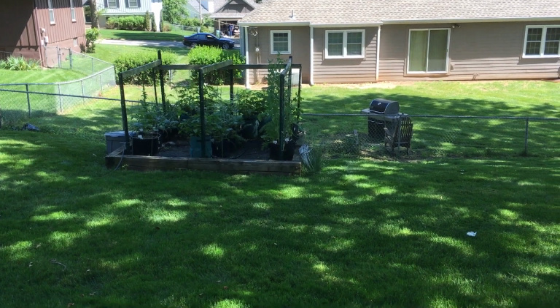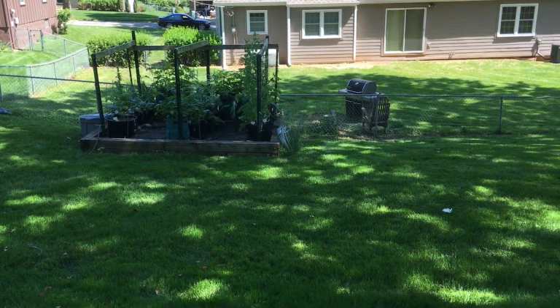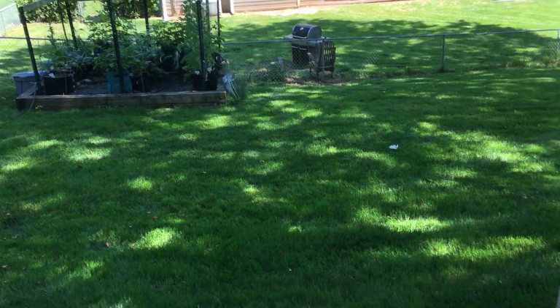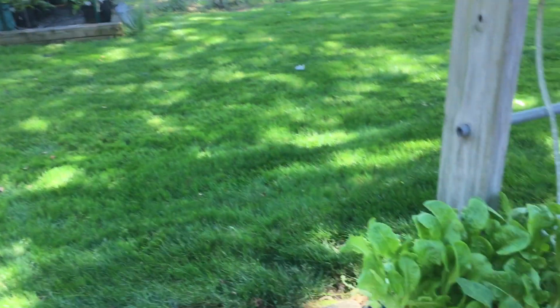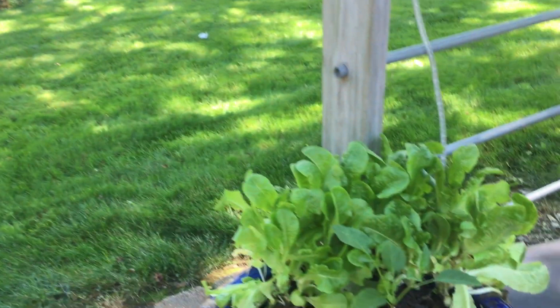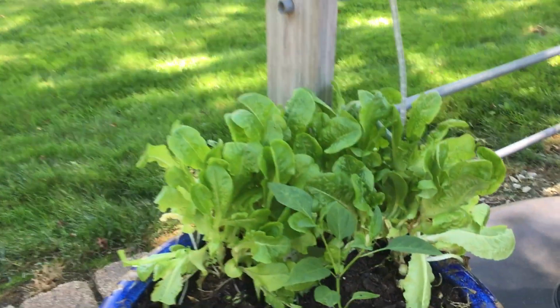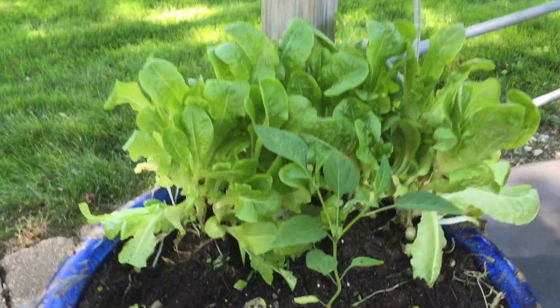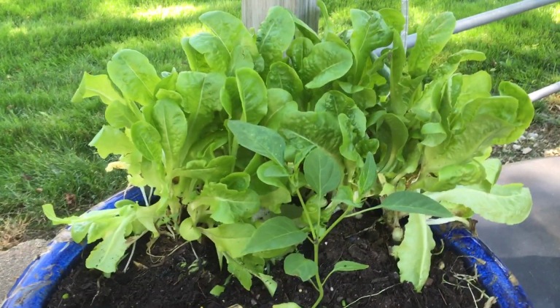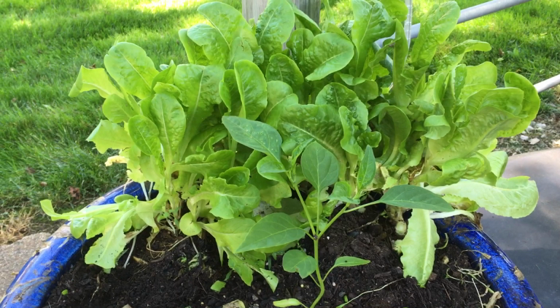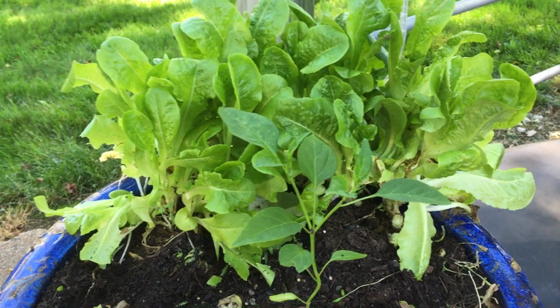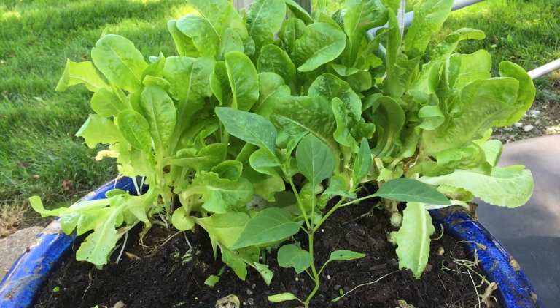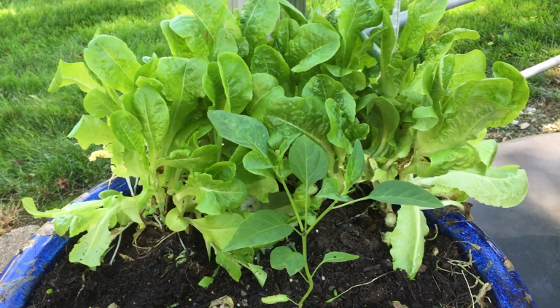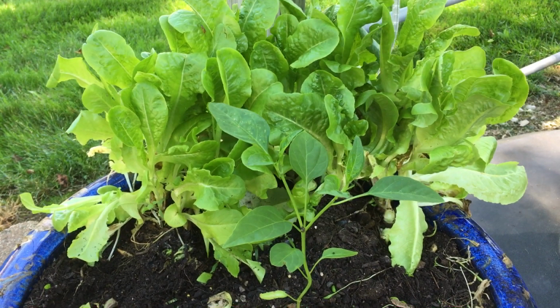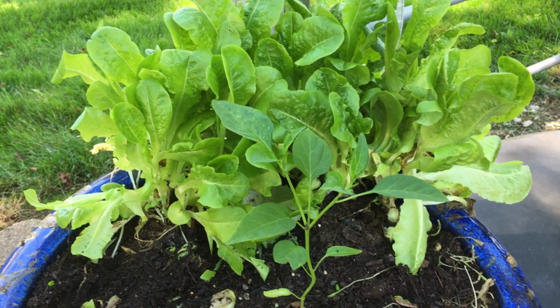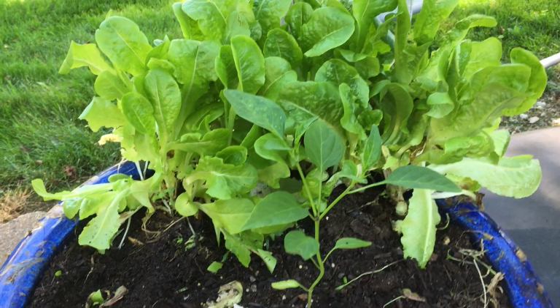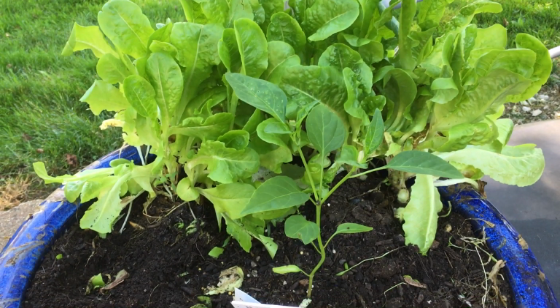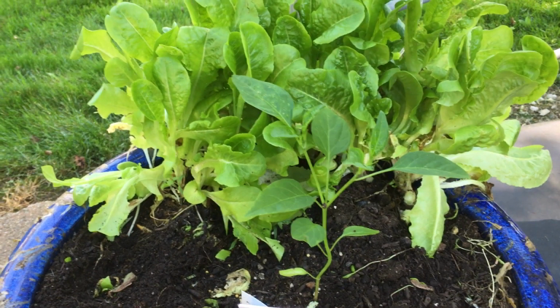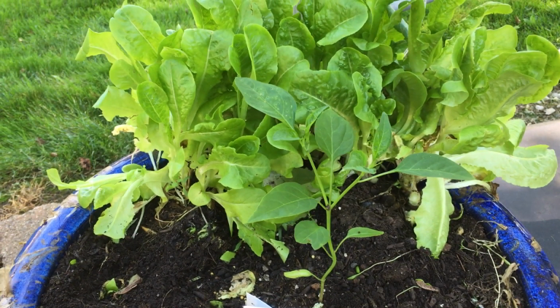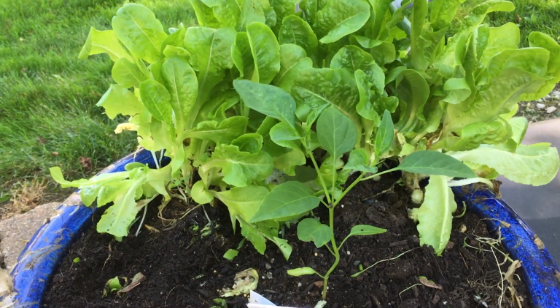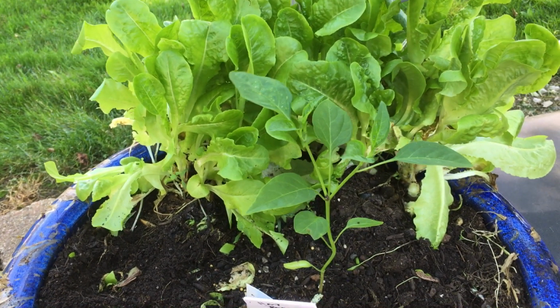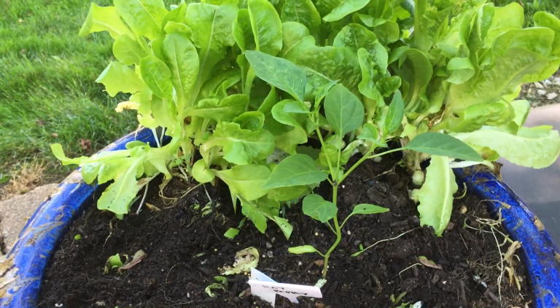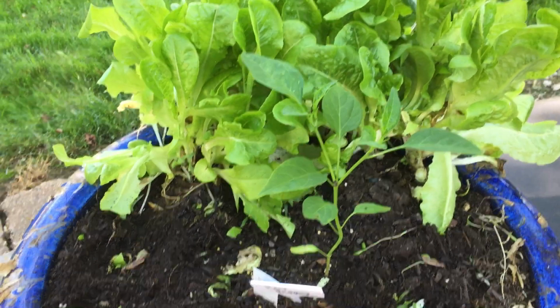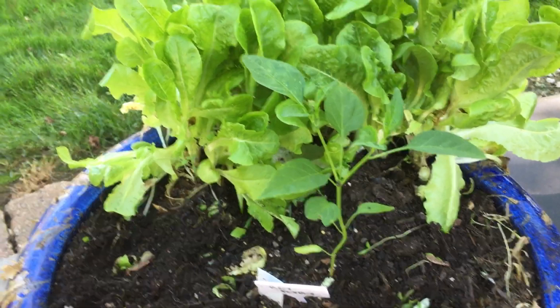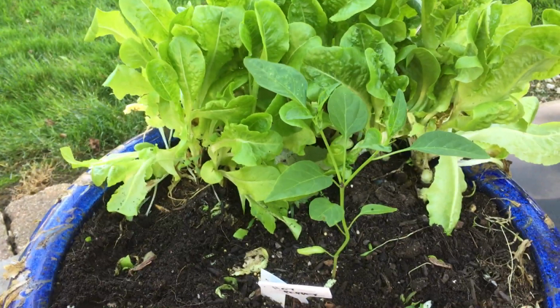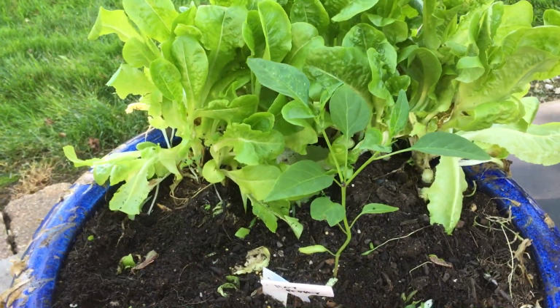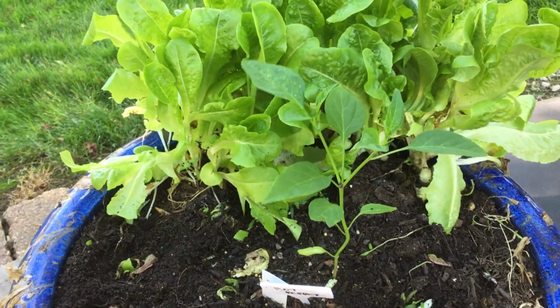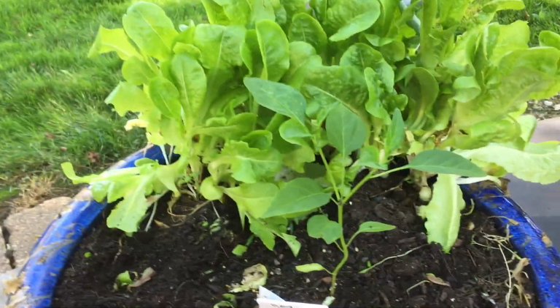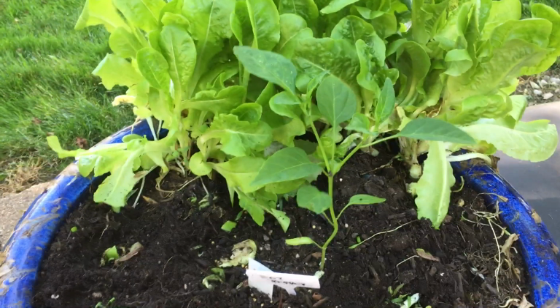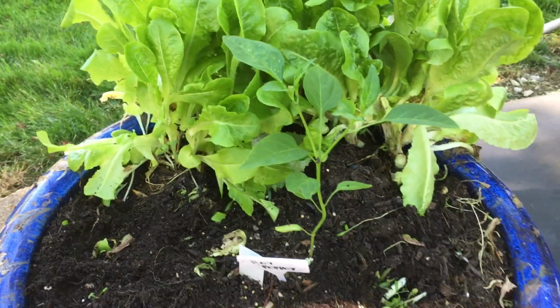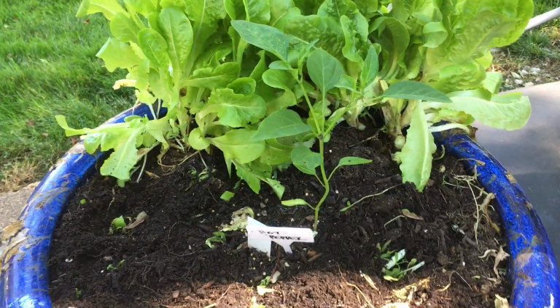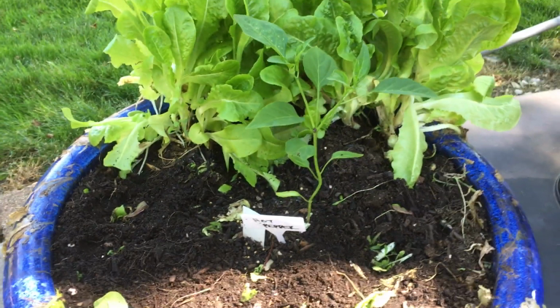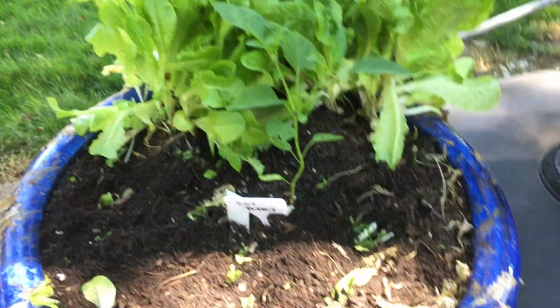Hey Donna, this is Julie with Yum Yards. I'm just giving you a quick garden report. I began the process of taking out some lettuce. Some of it still looked kind of good, so I did leave a little bit in.